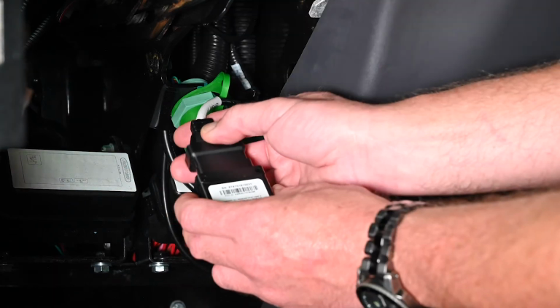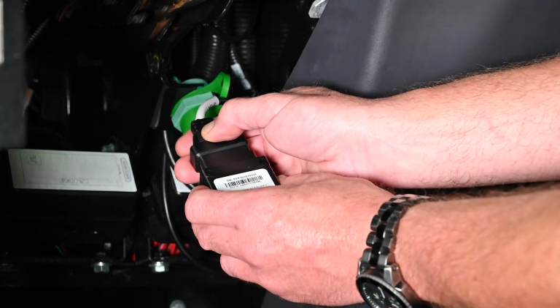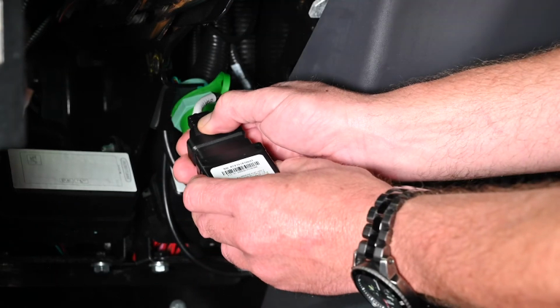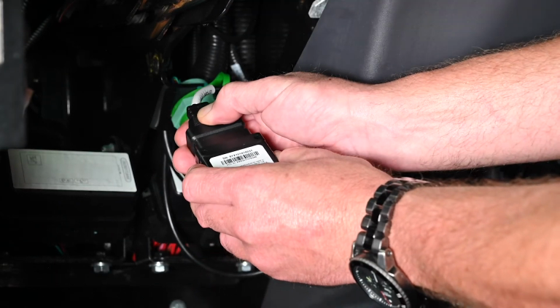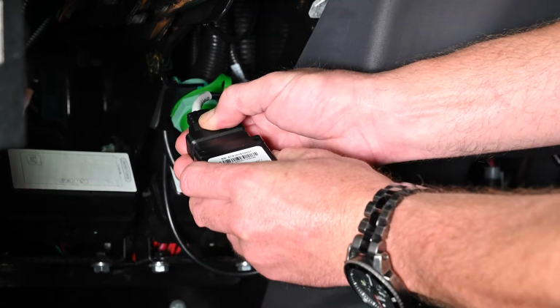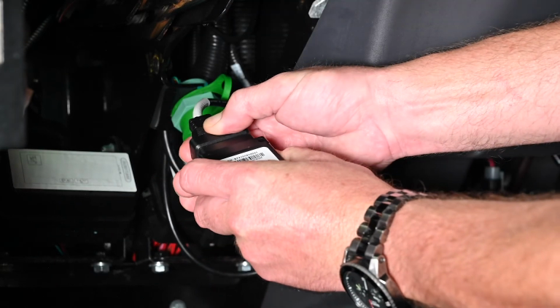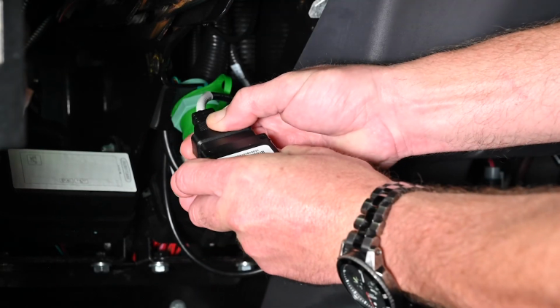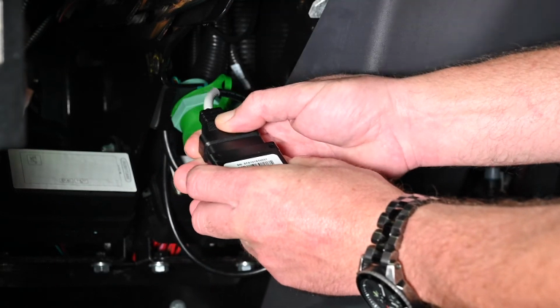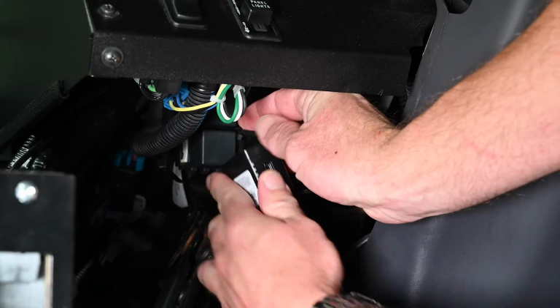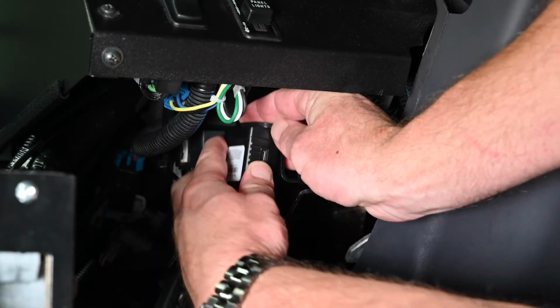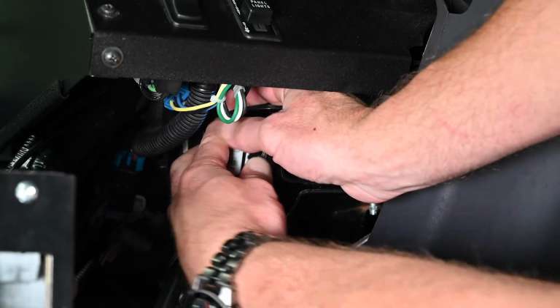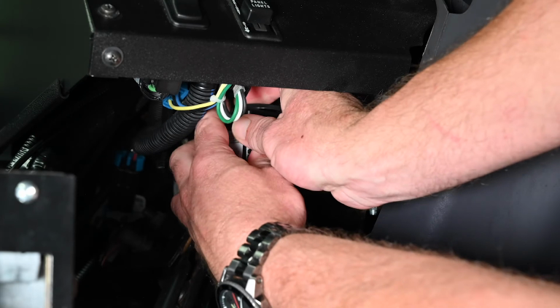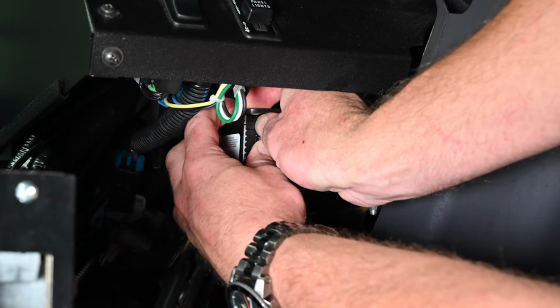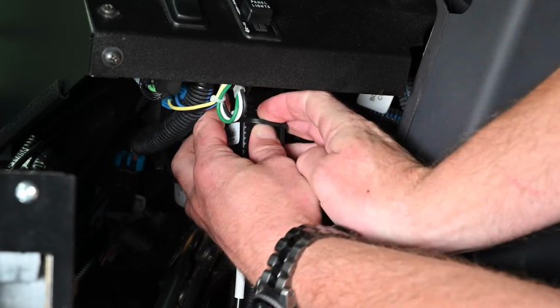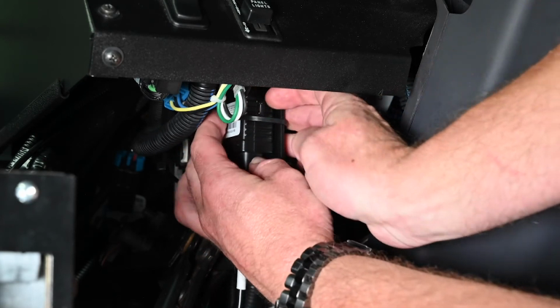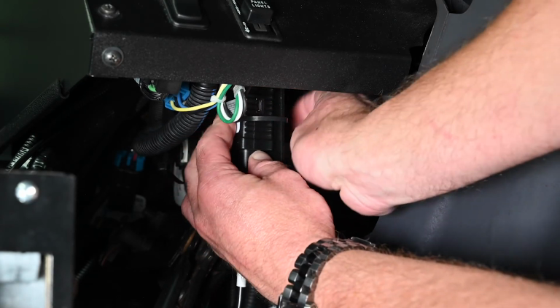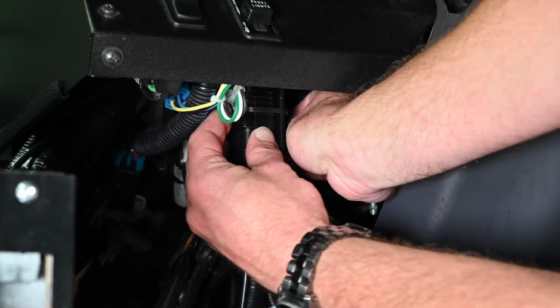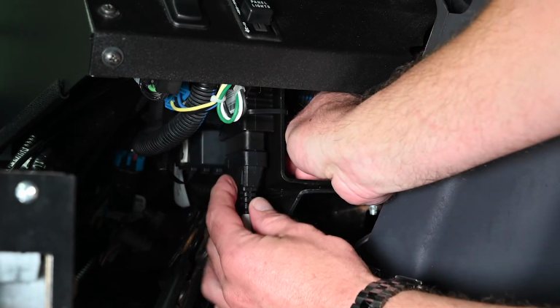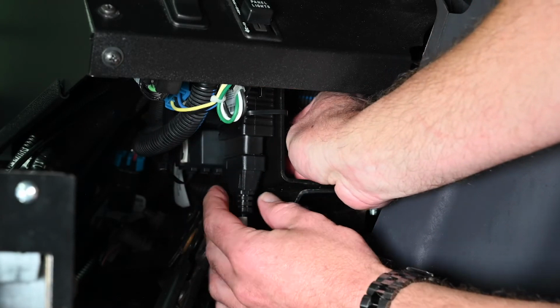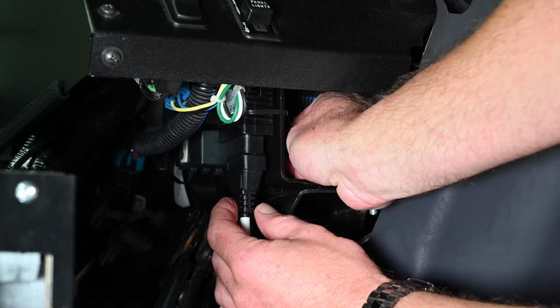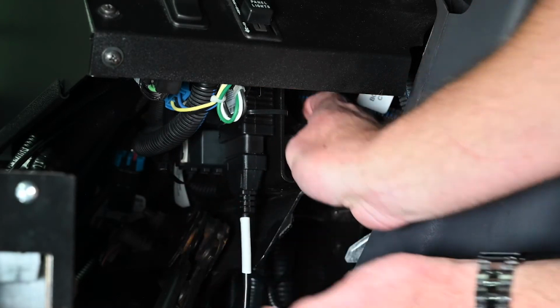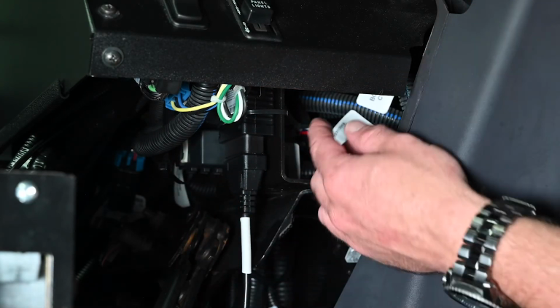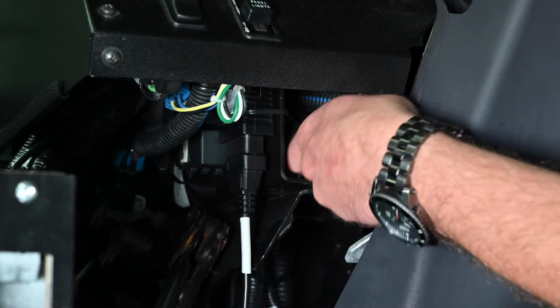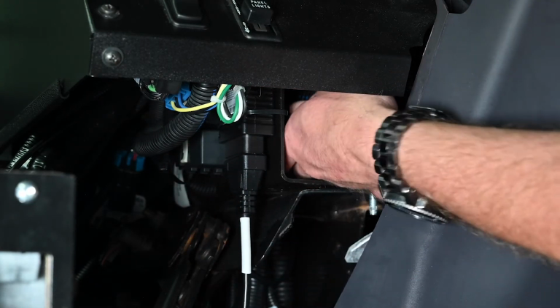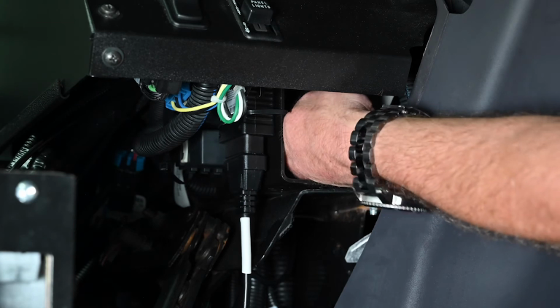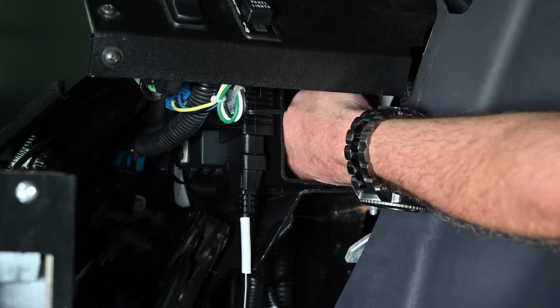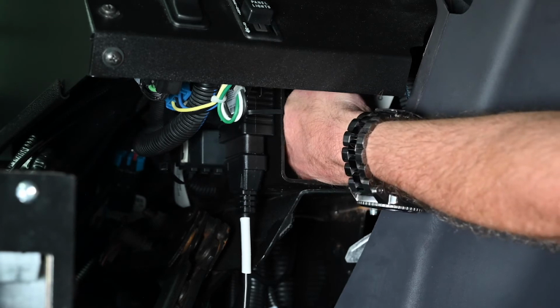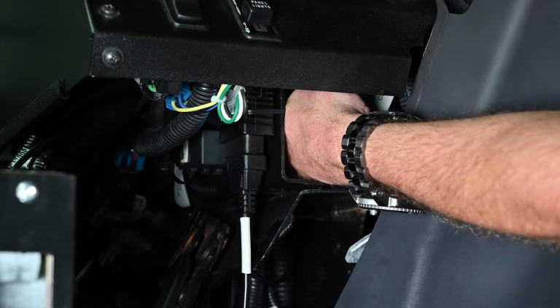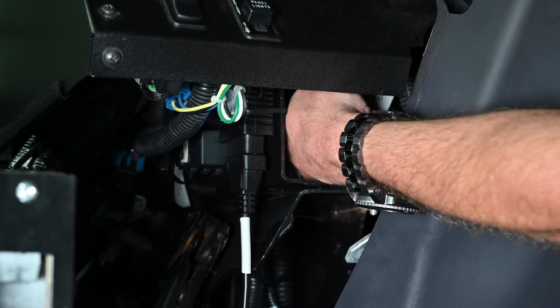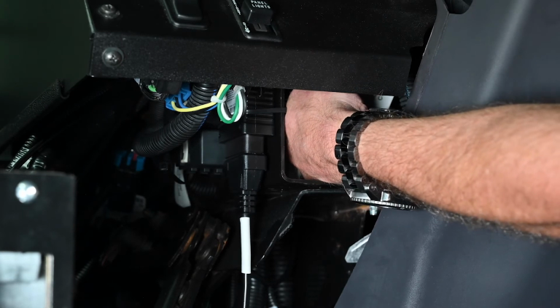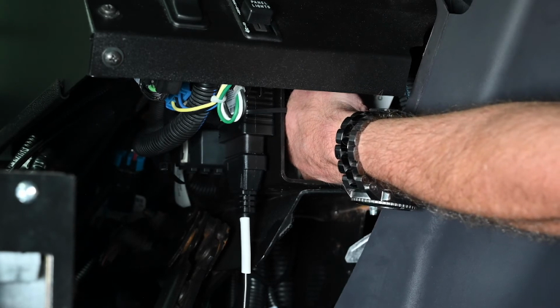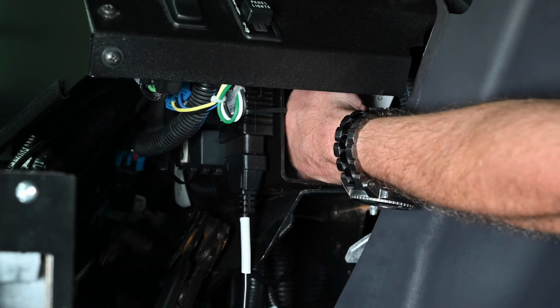Mount the device up in the dash ensuring it has a clear line of sight of the sky and is mounted away from any electrical sources. Be sure that the device will not interfere with any moving vehicle controls.